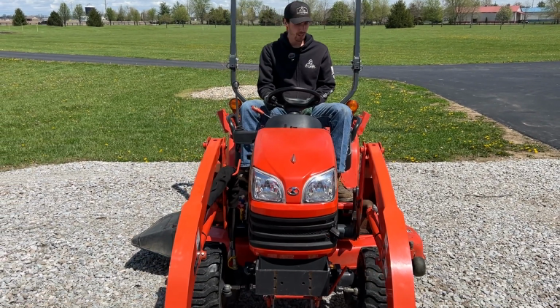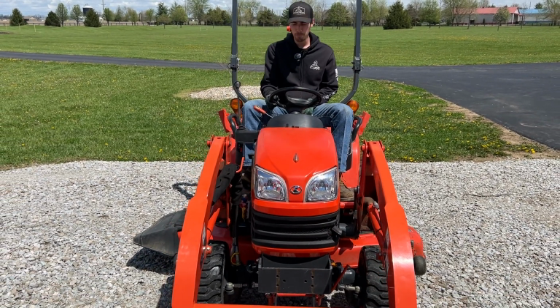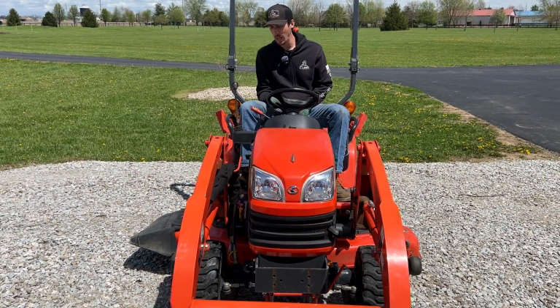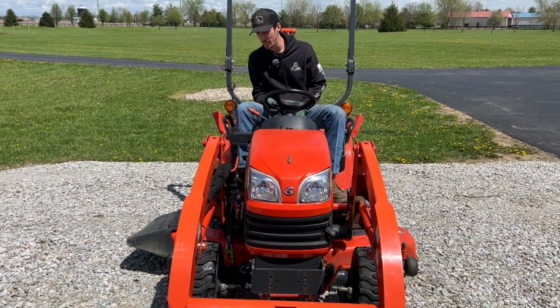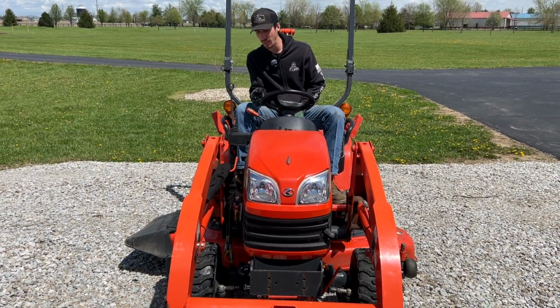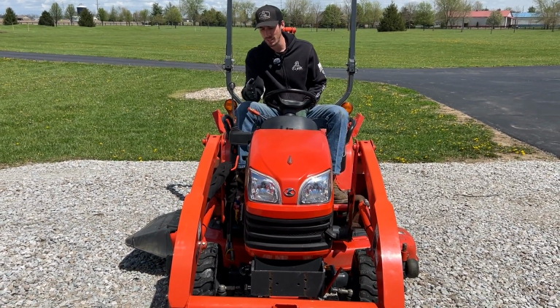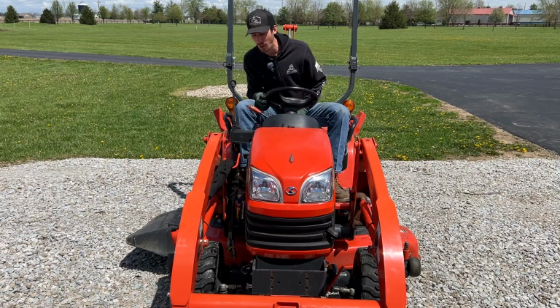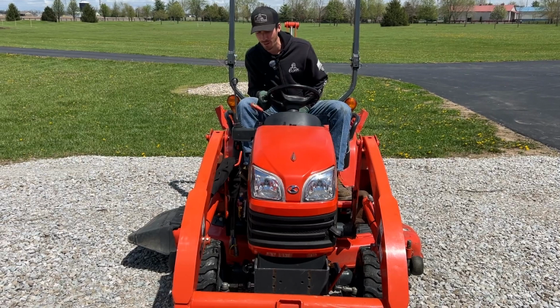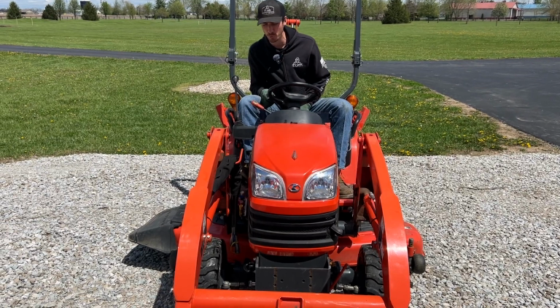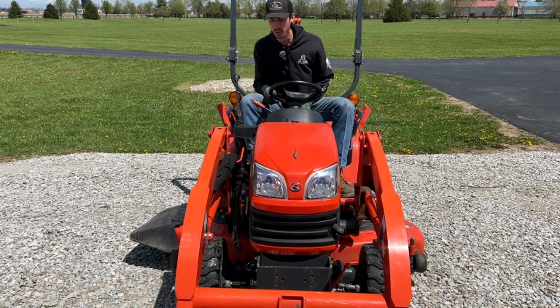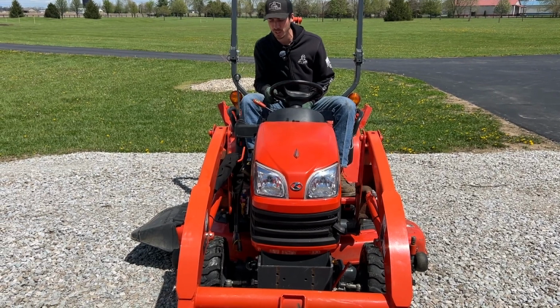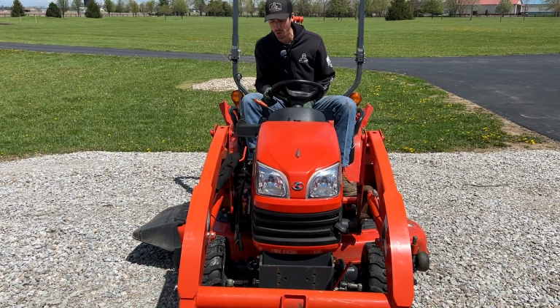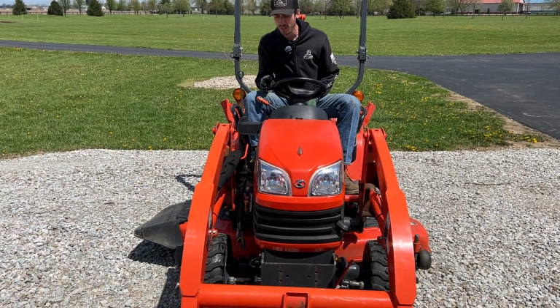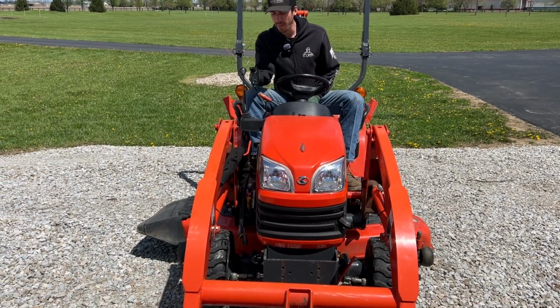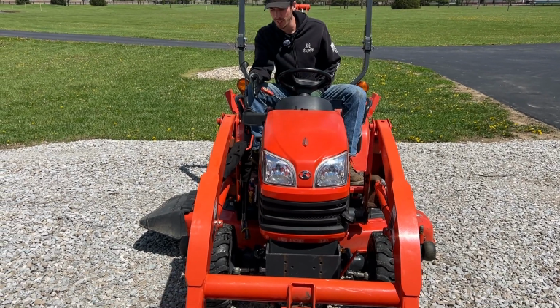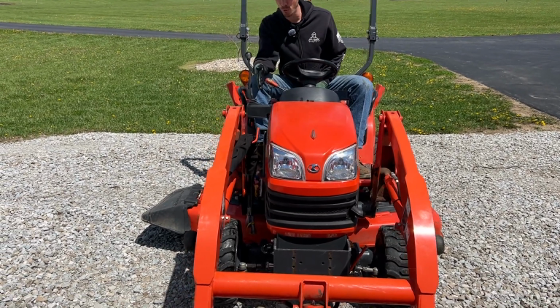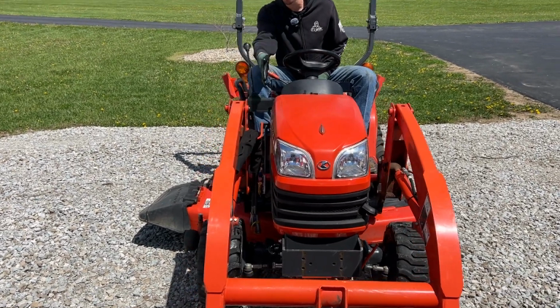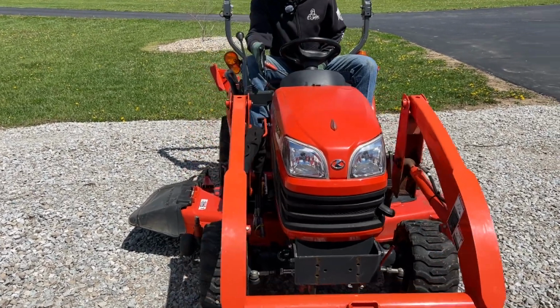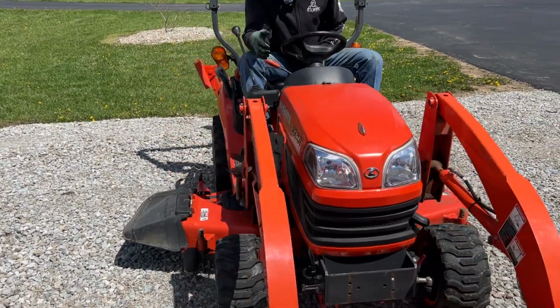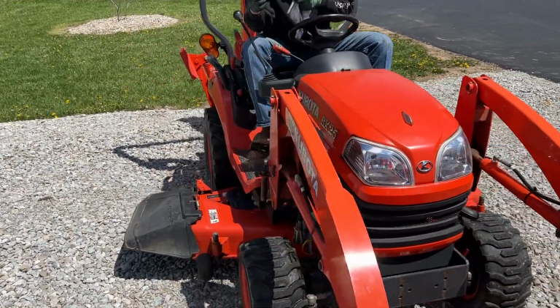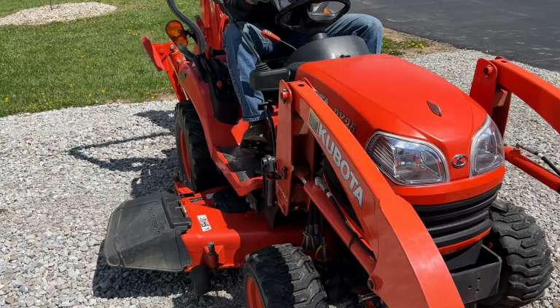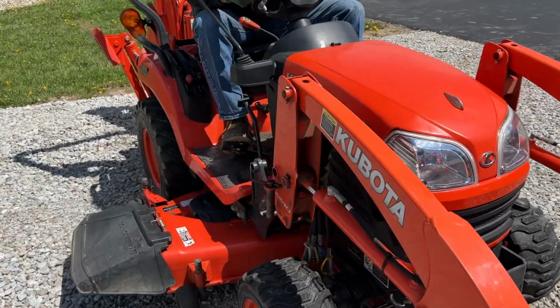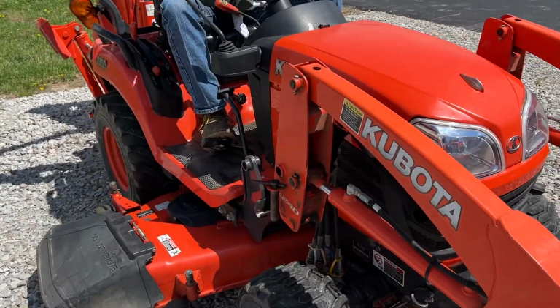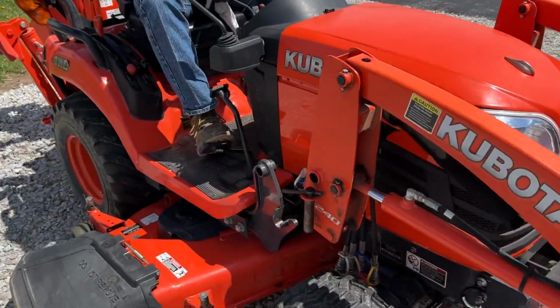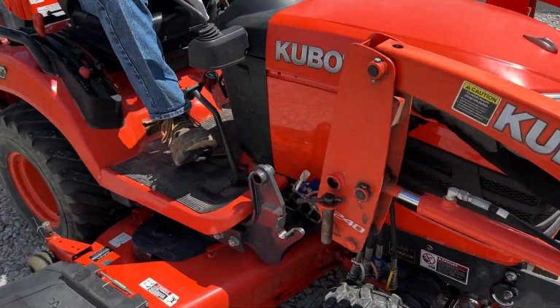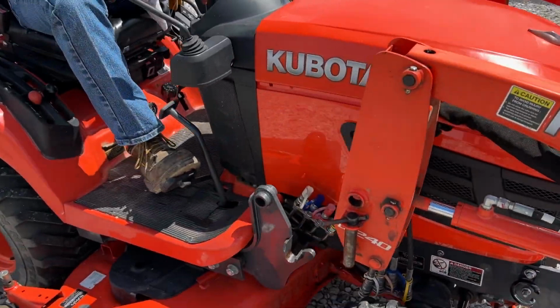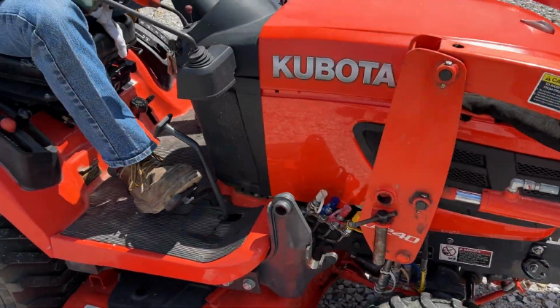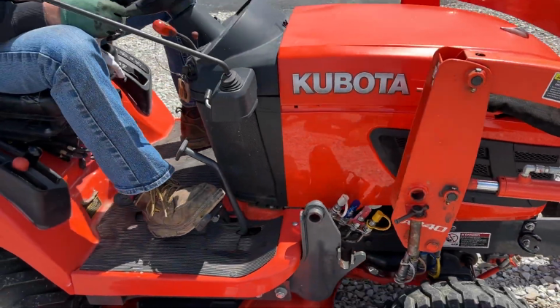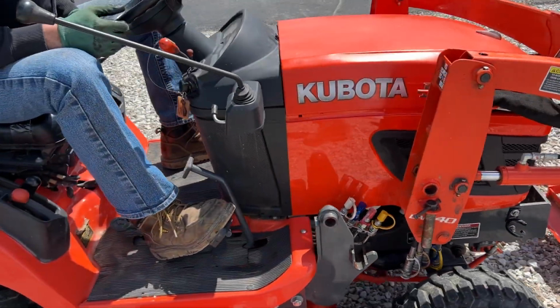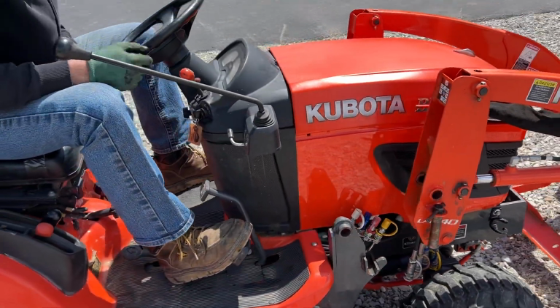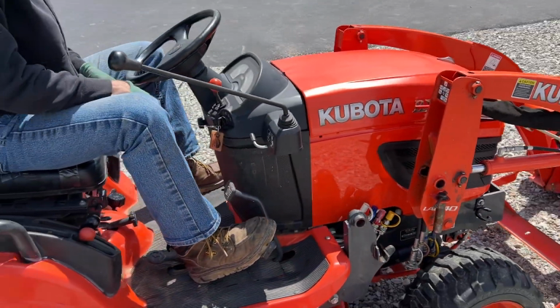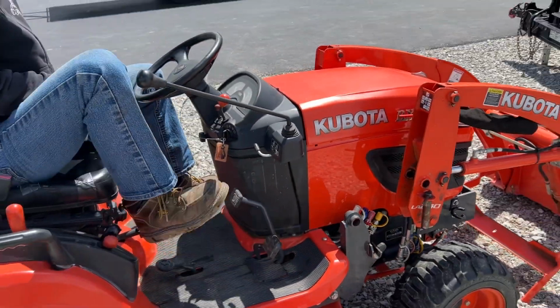Then I pull up until I see the hydraulic lines will reach the connection points and the connection points aren't behind the loader arm, because it makes it harder if you're trying to work between the hood of the tractor and the loader arm to make those connections.